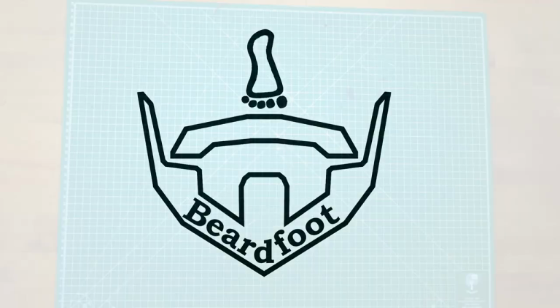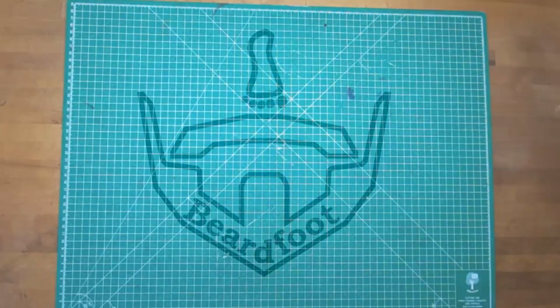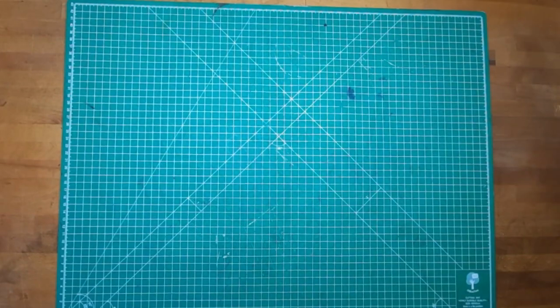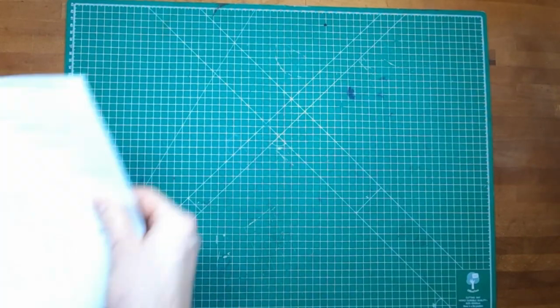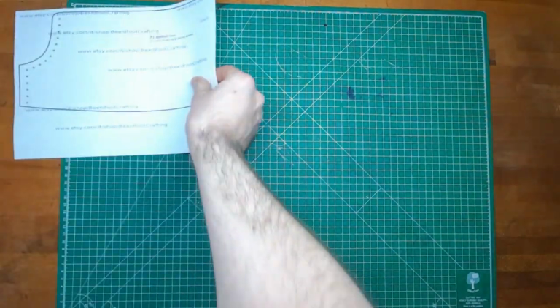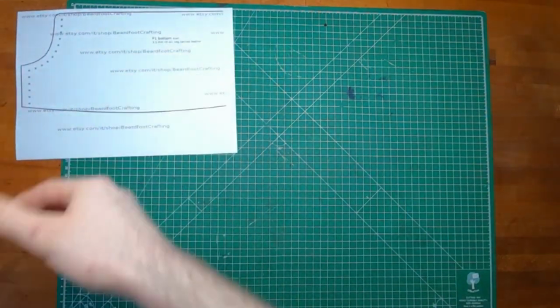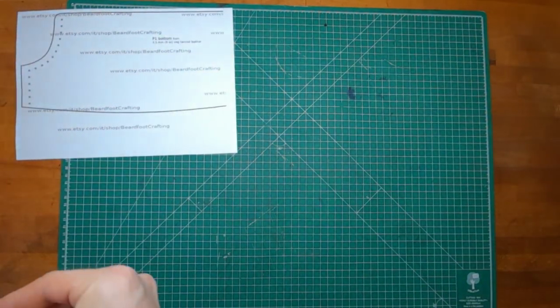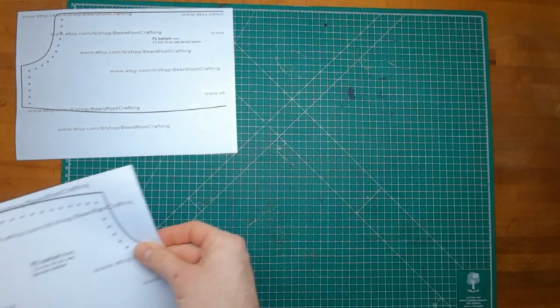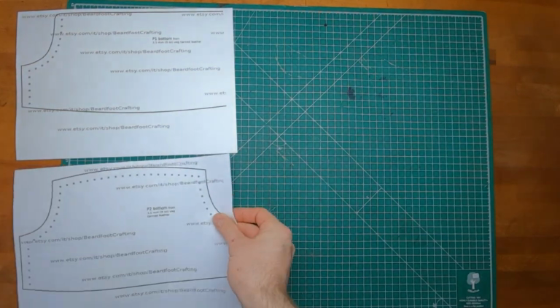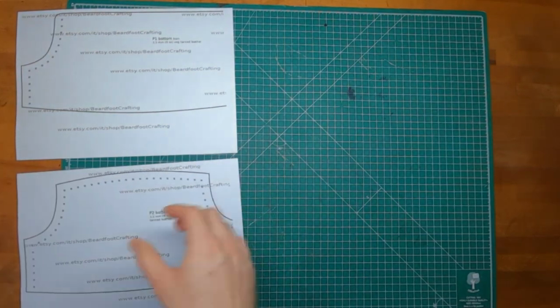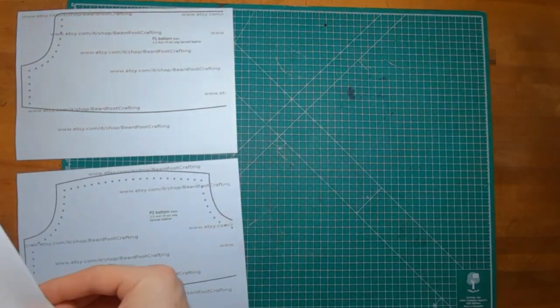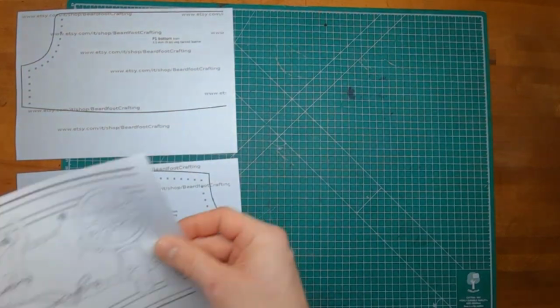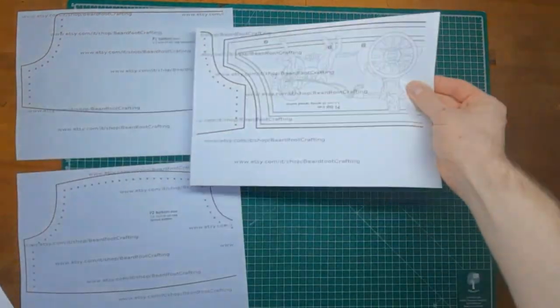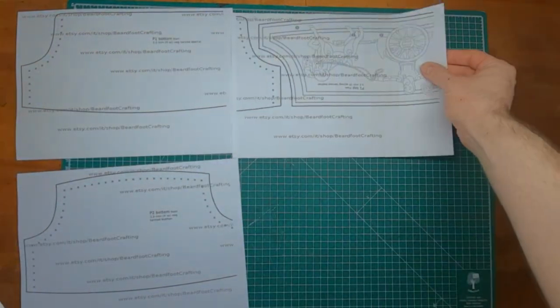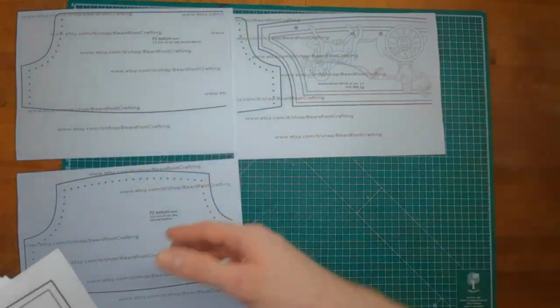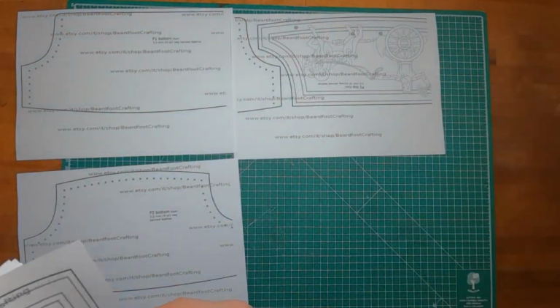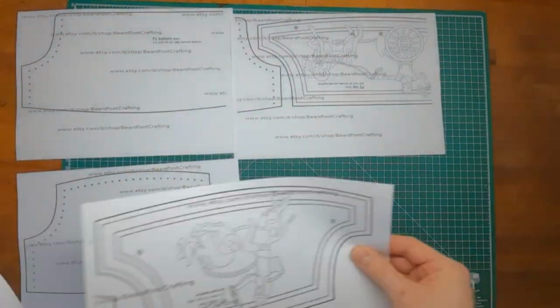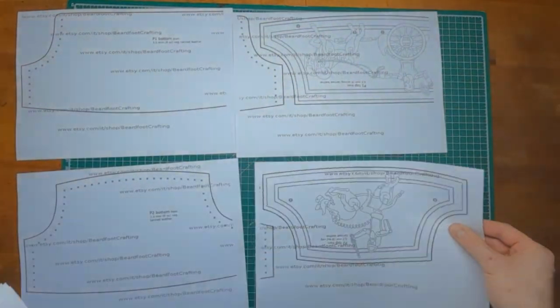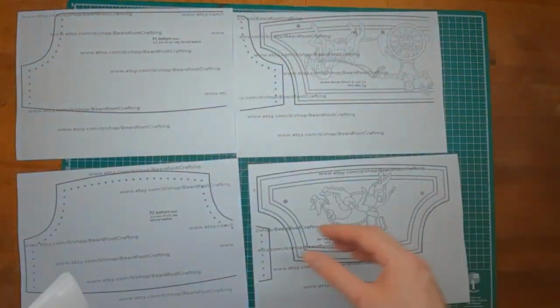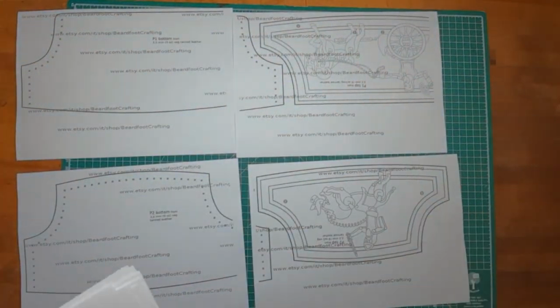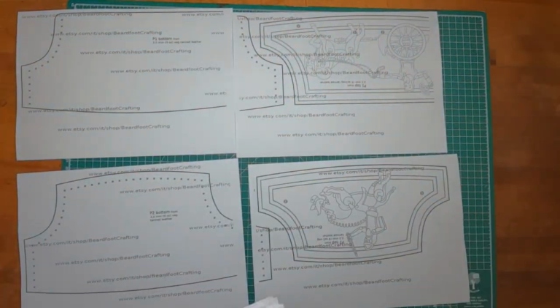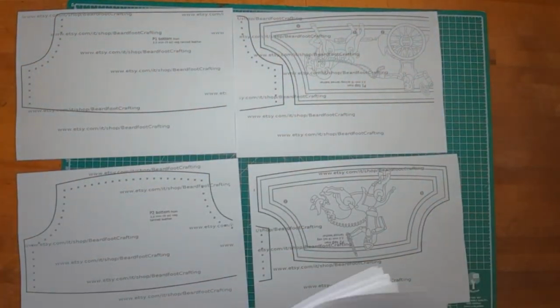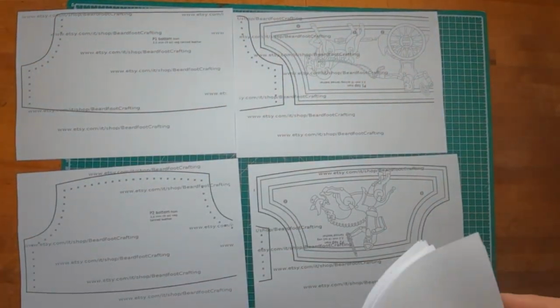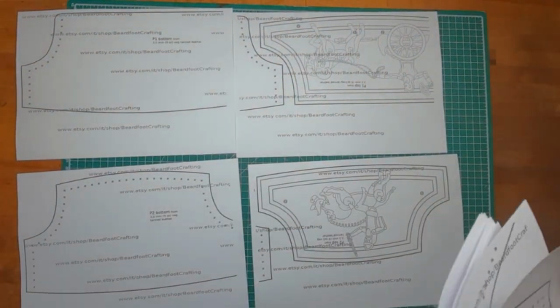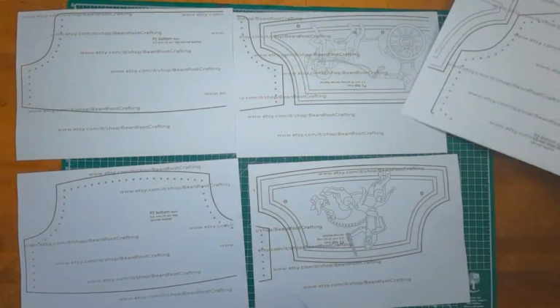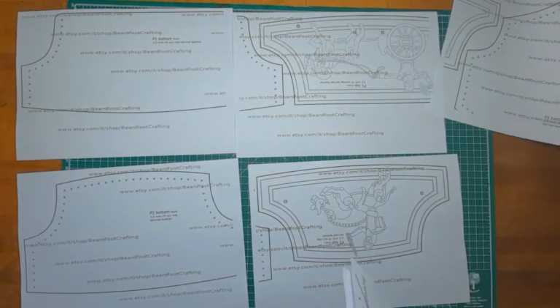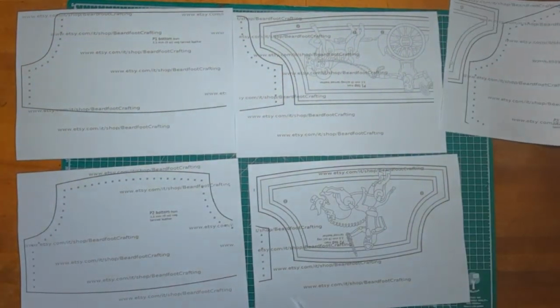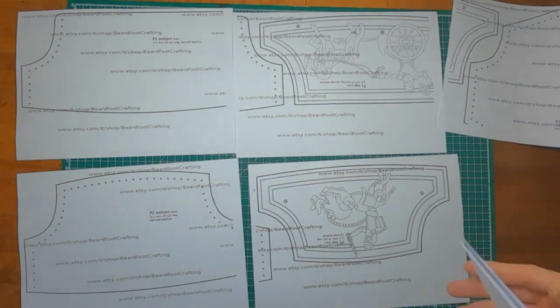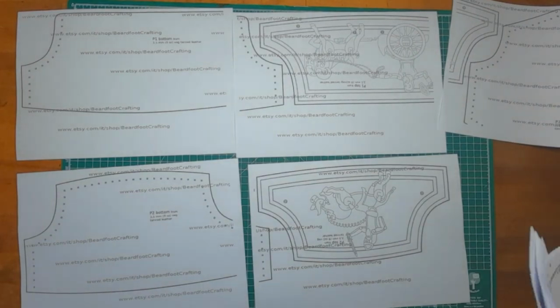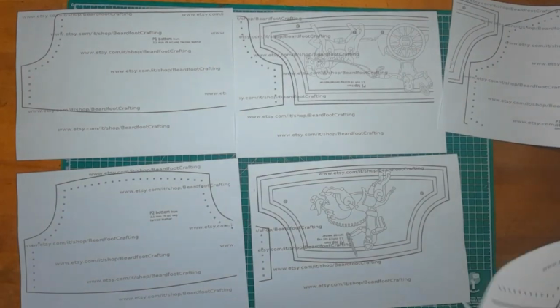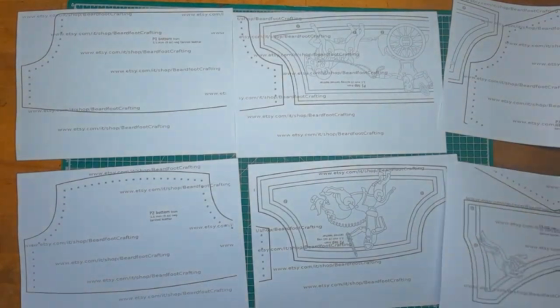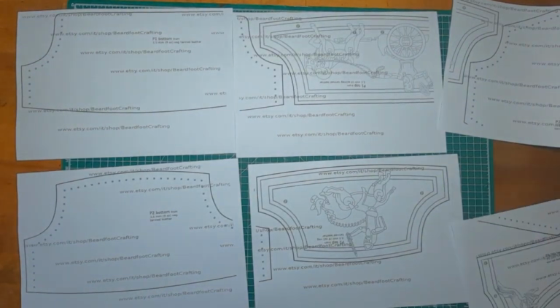As always, print out the pattern, get it in the size that is fitting for you, cut away the edges, tape it together and cut it out.